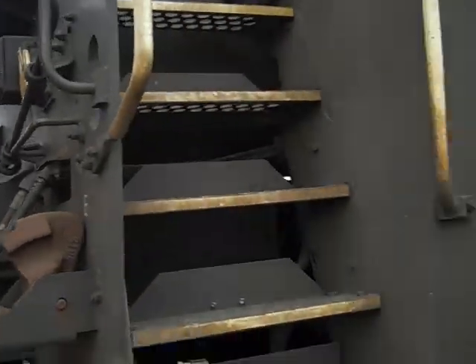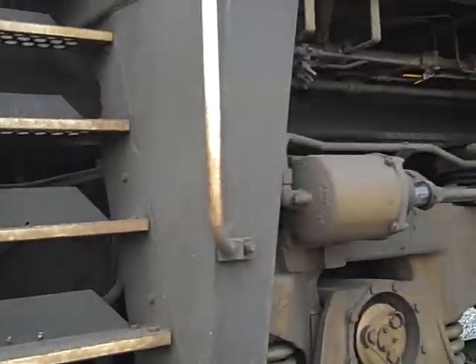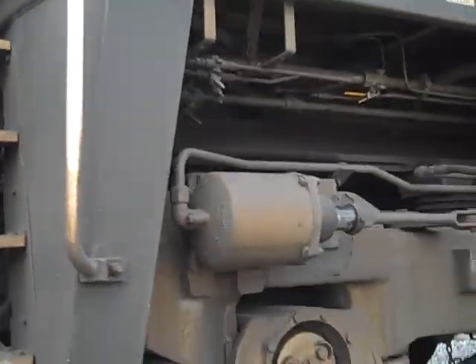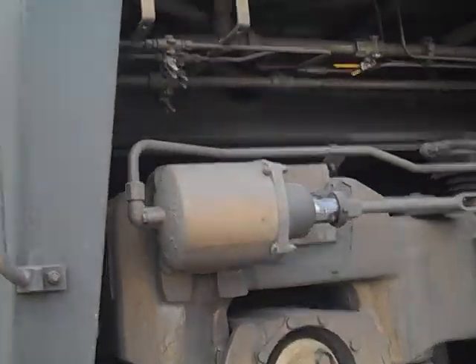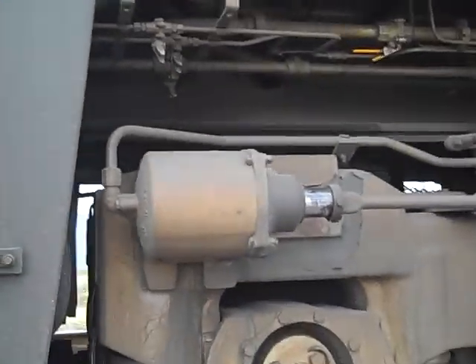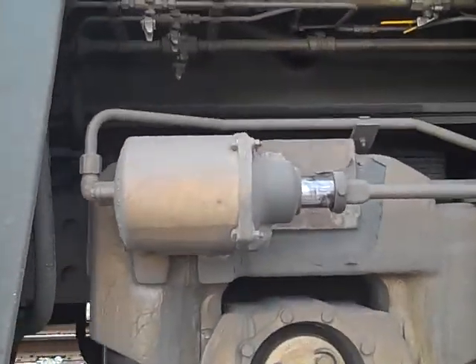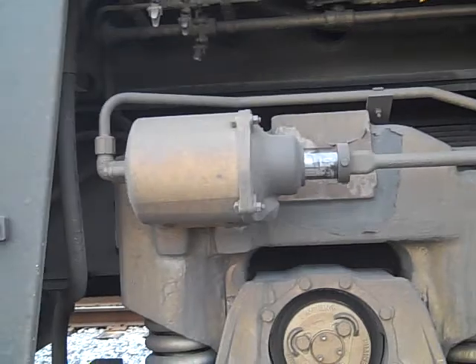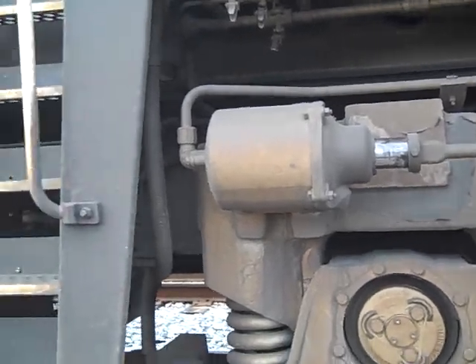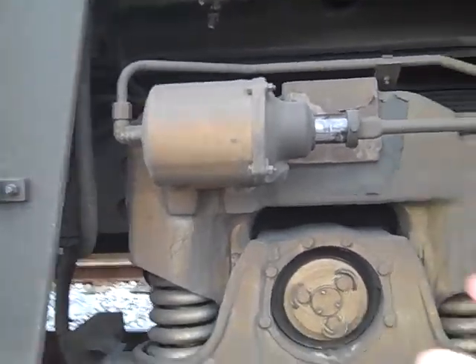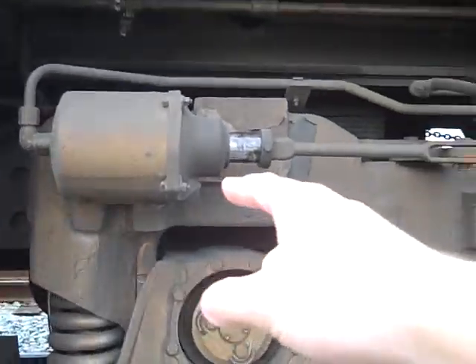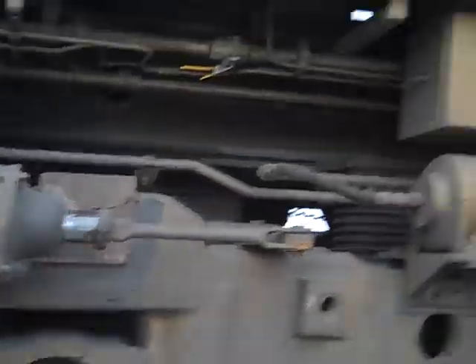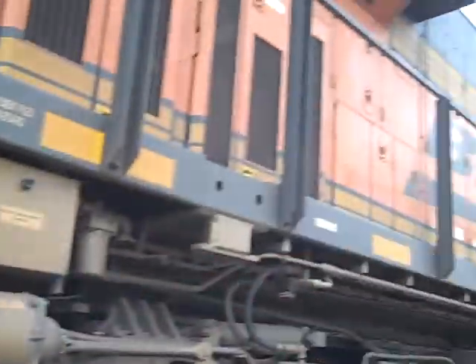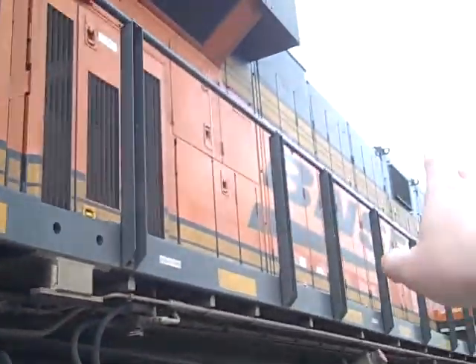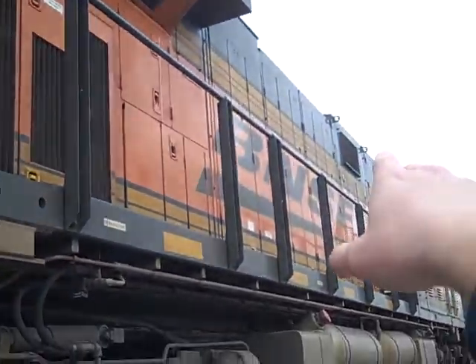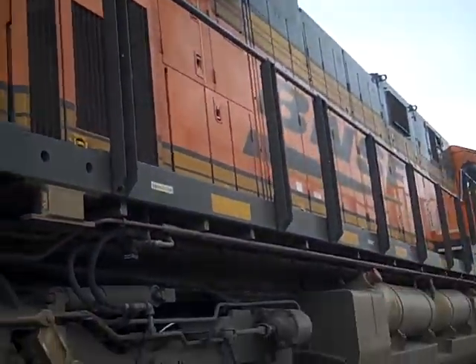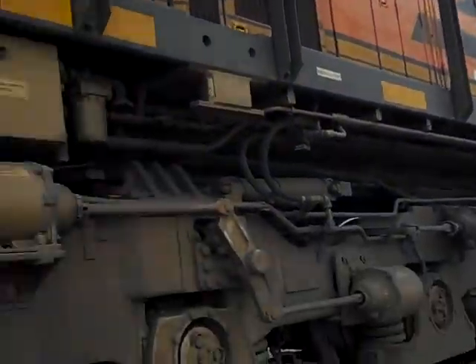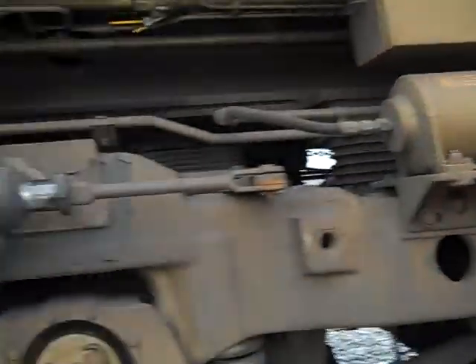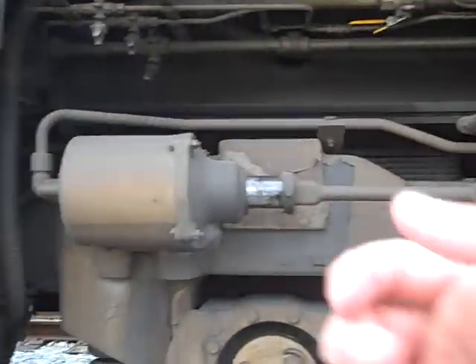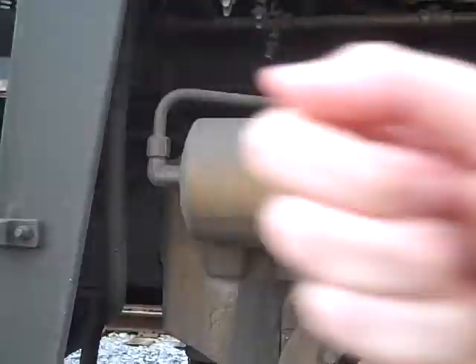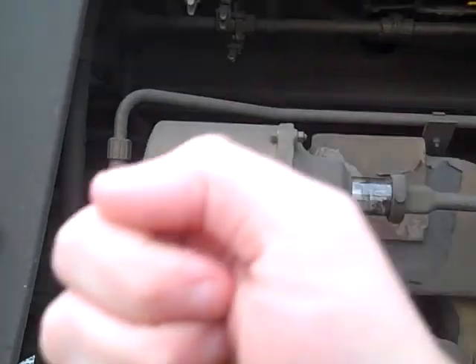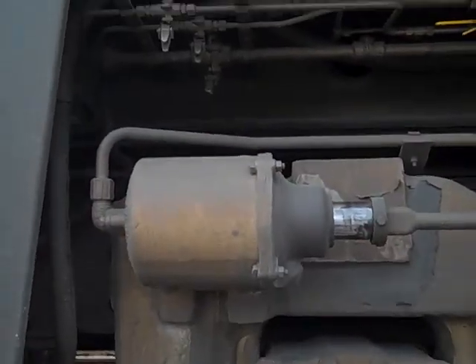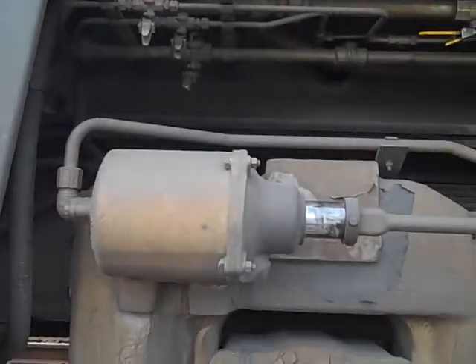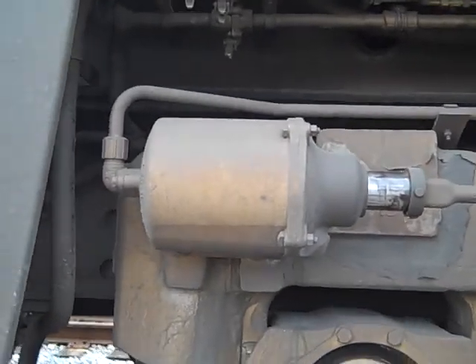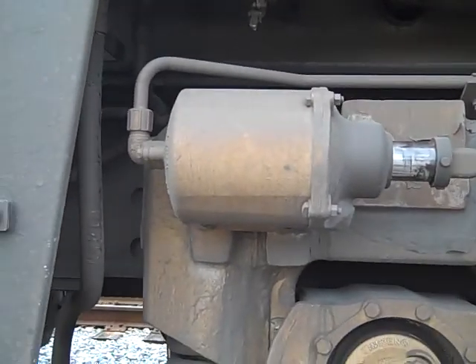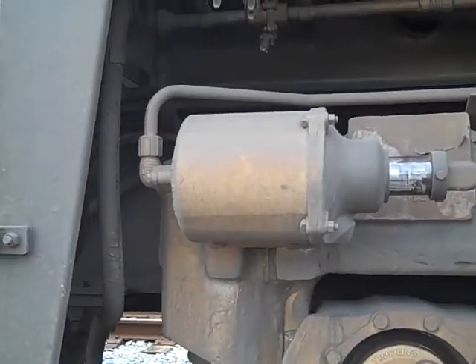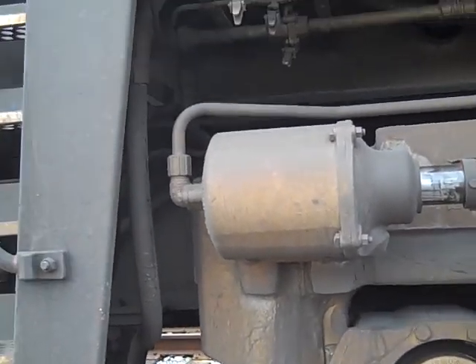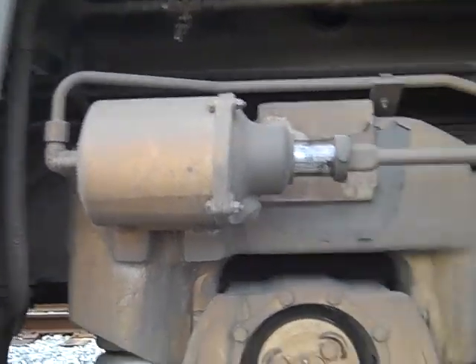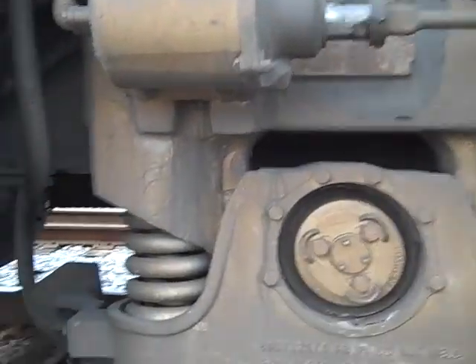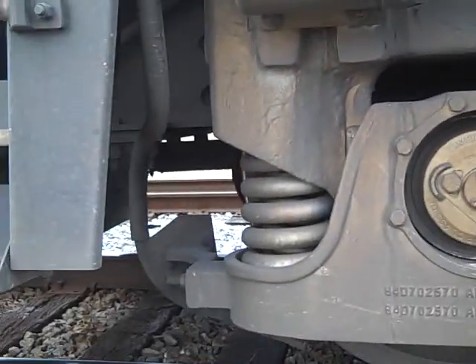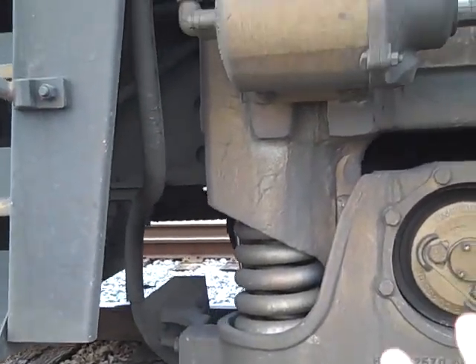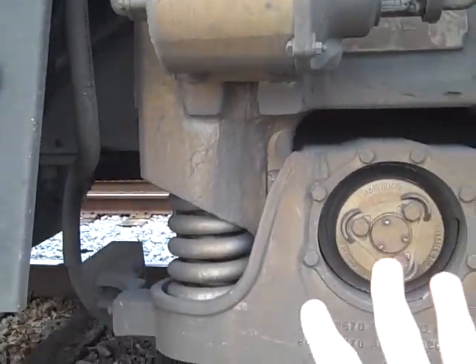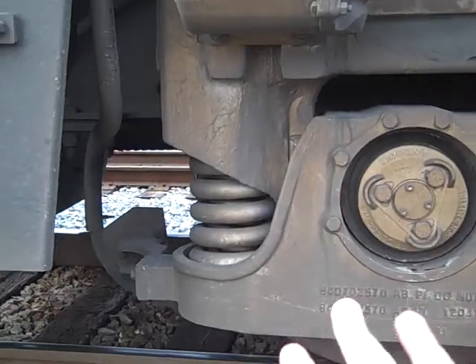I'll let you look at one of these brake cylinders. Here's the brake cylinder off of the other ES44C4. So the air is pumped in, pushes this lever, and allows the brakes to clamp down on the wheel and slow the train down.